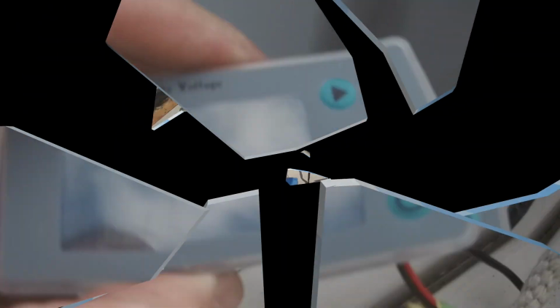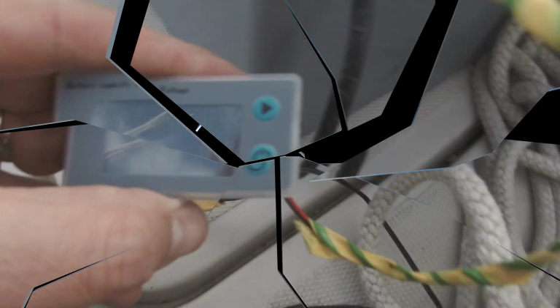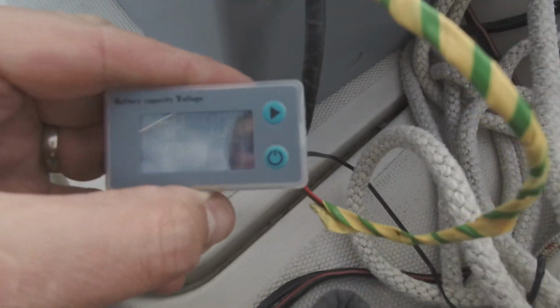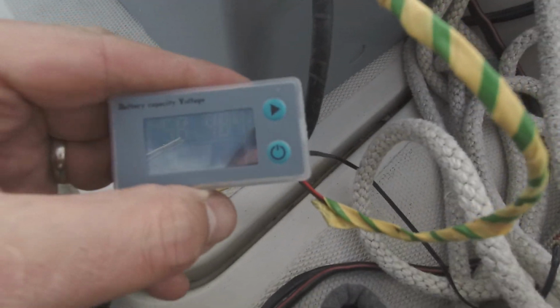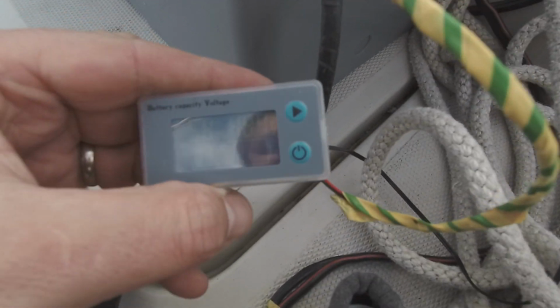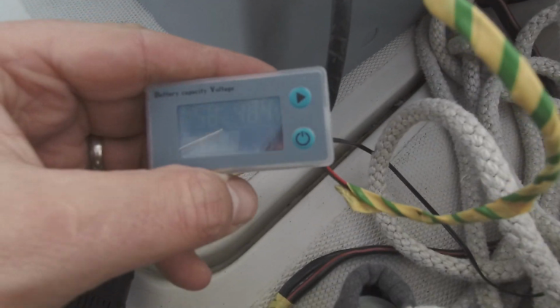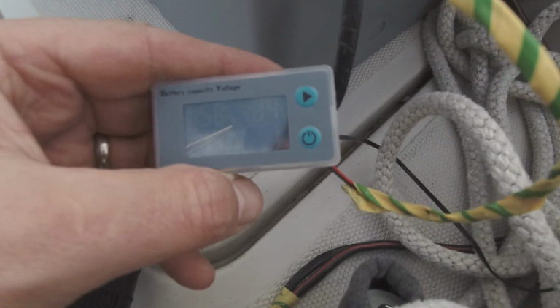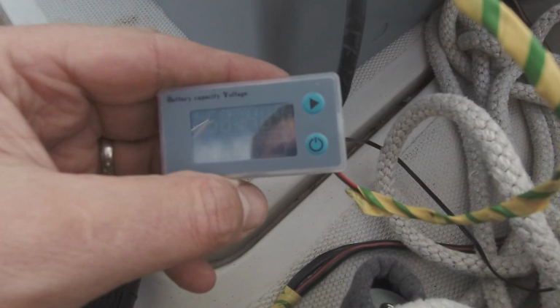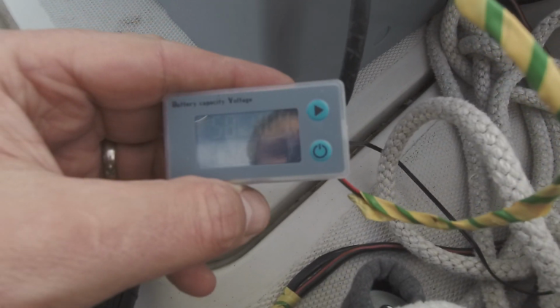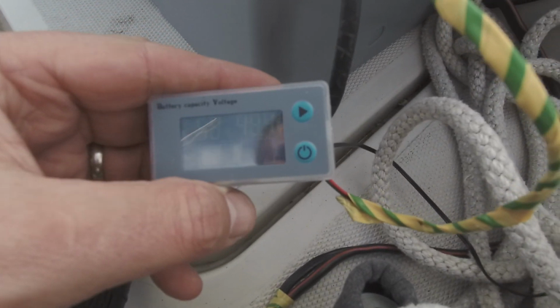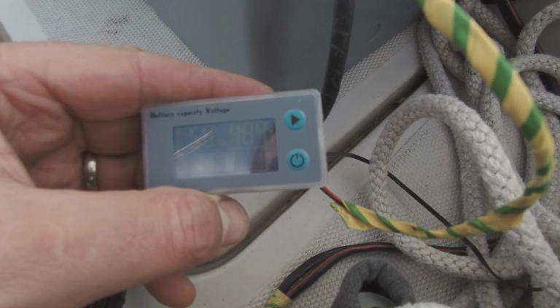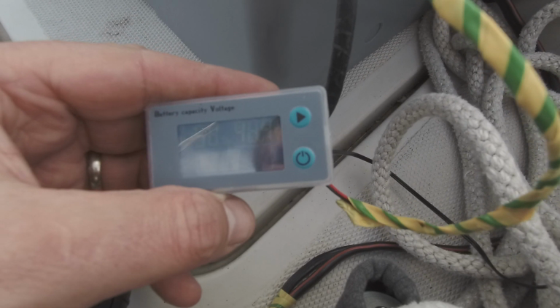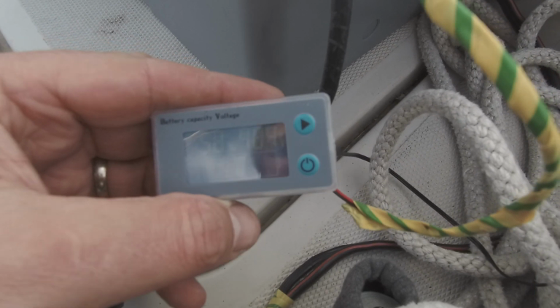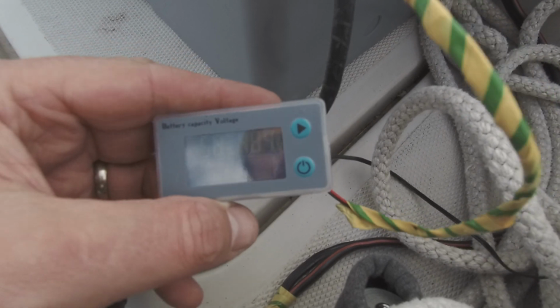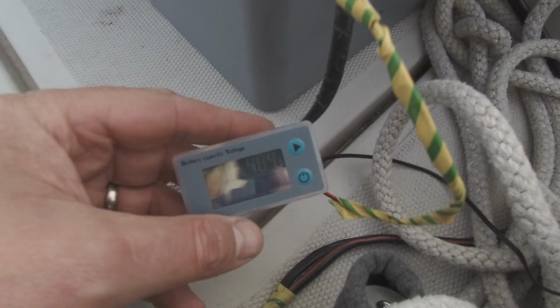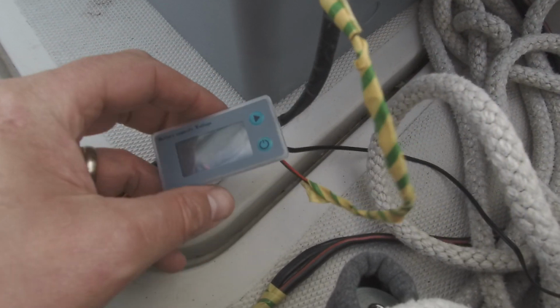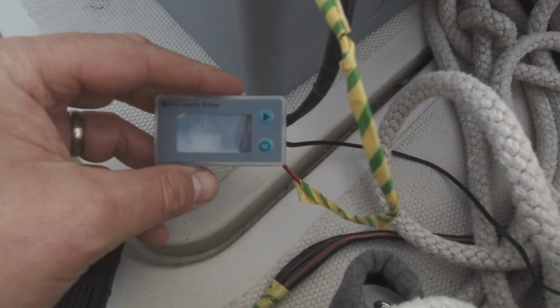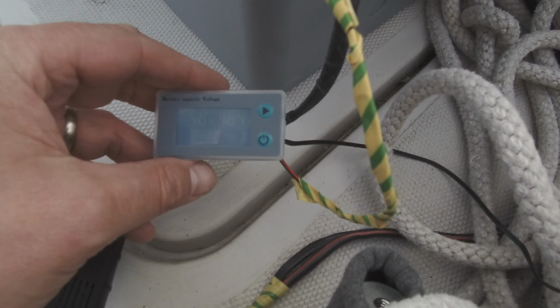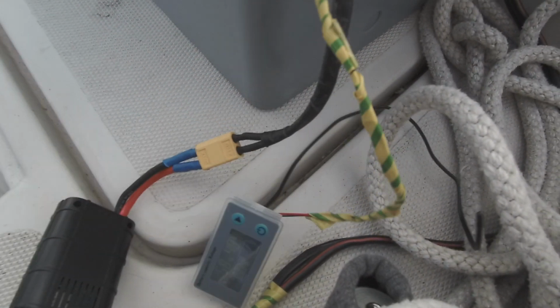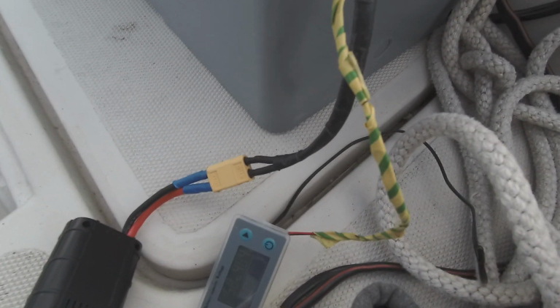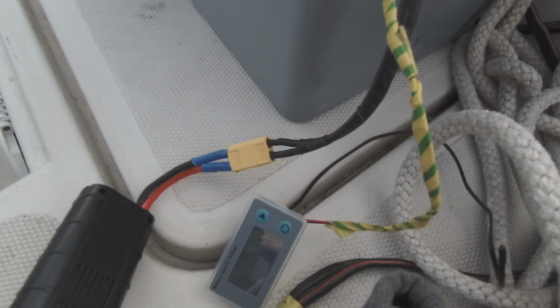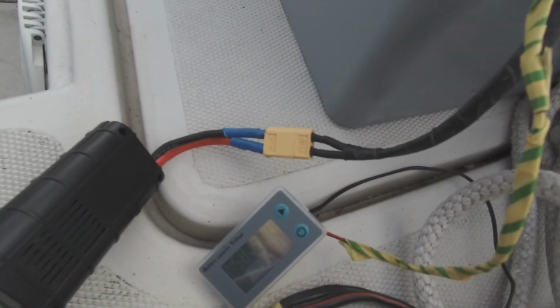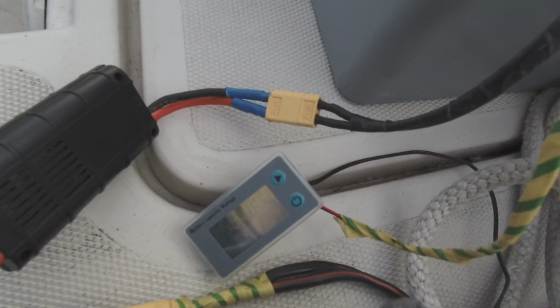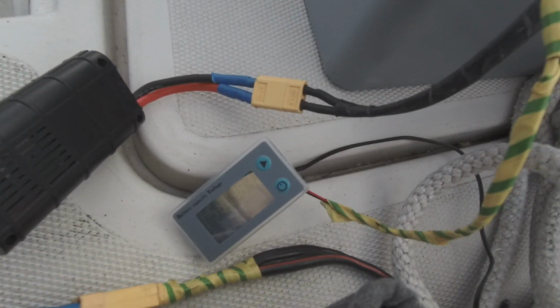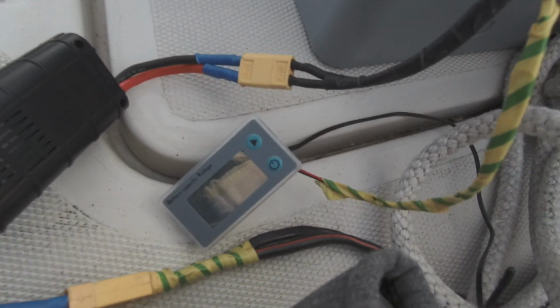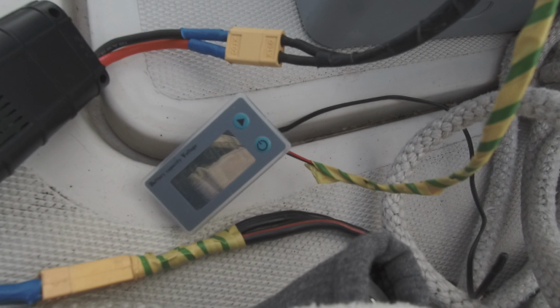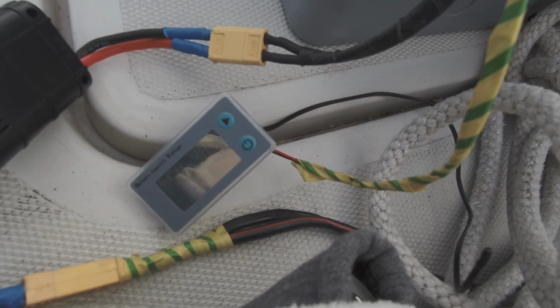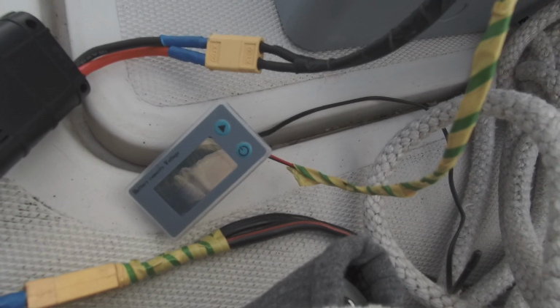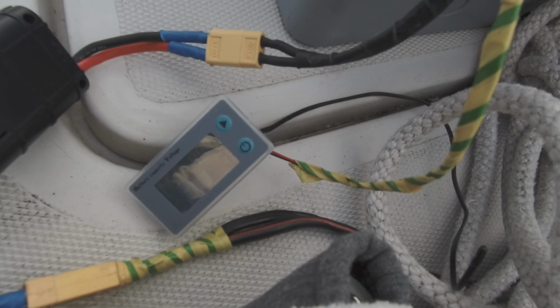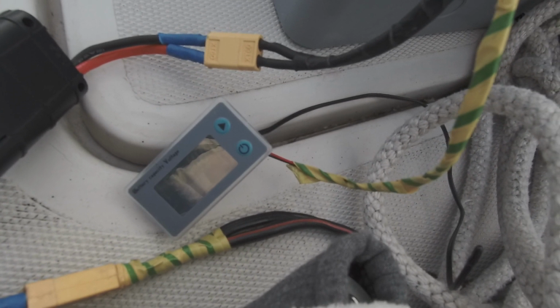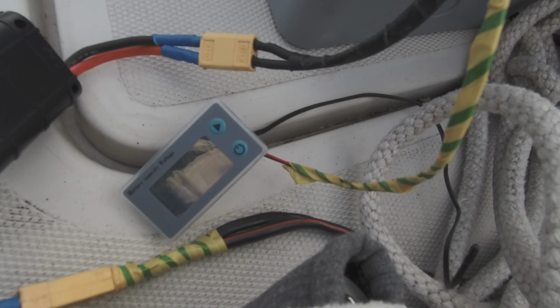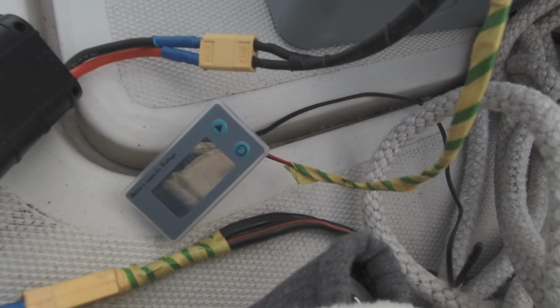So if we kill the juice here now, what does it recover to? 58.58V.